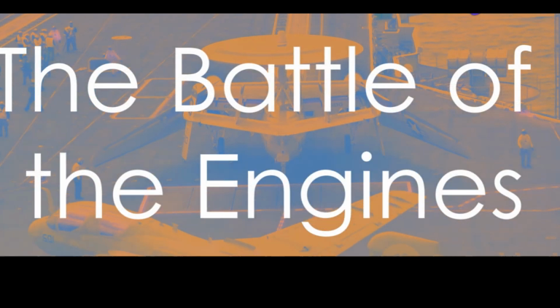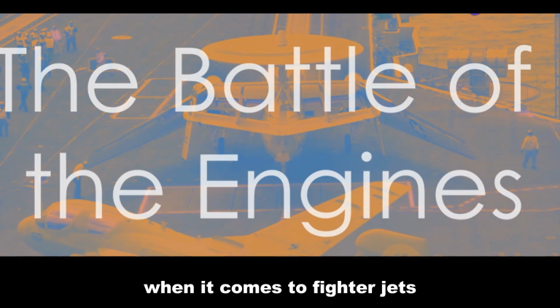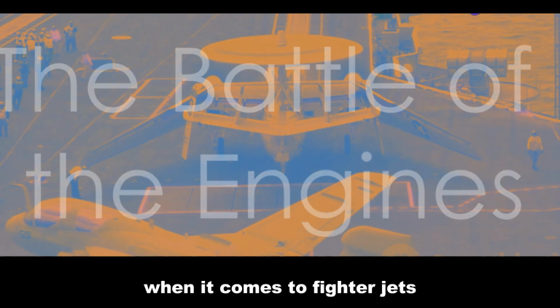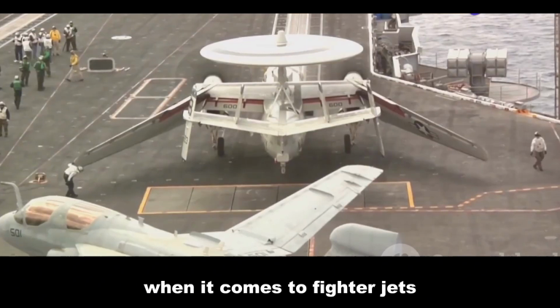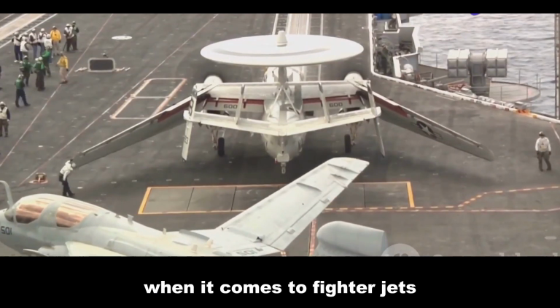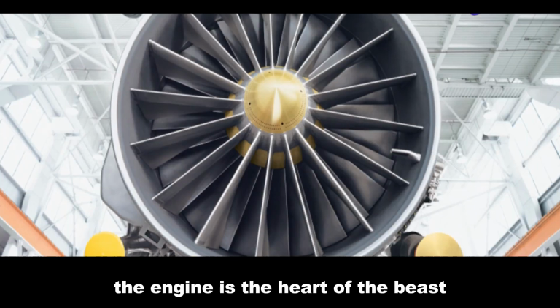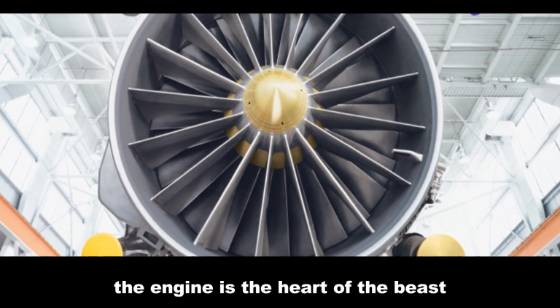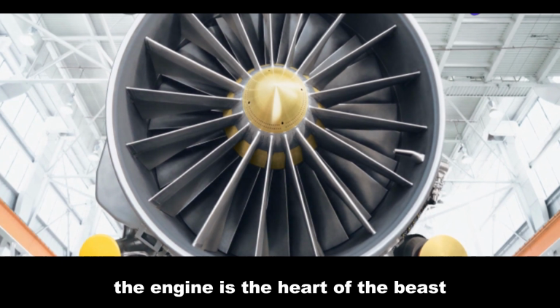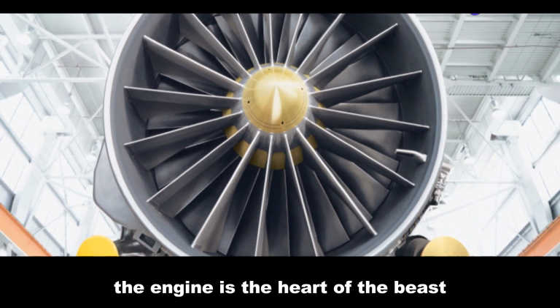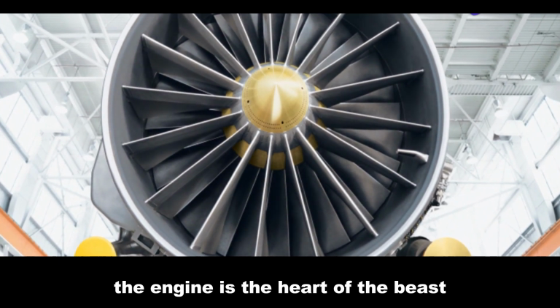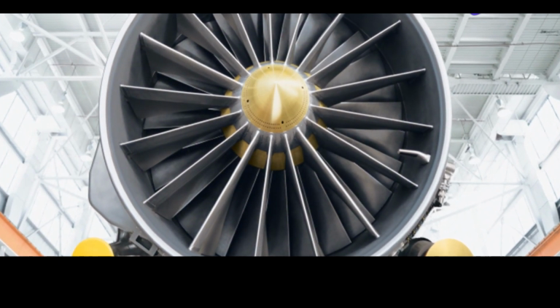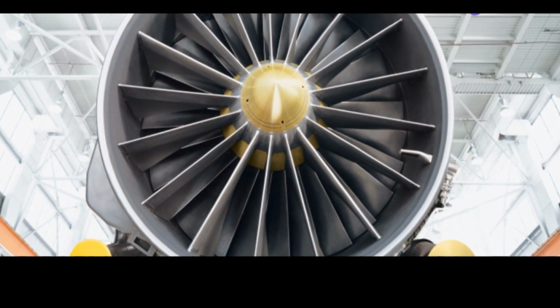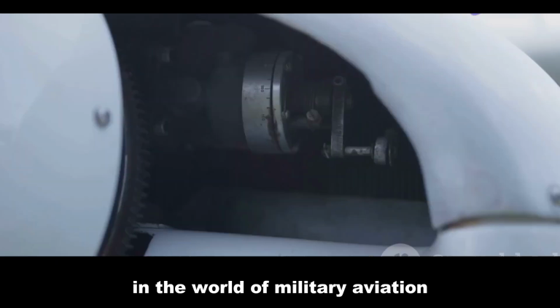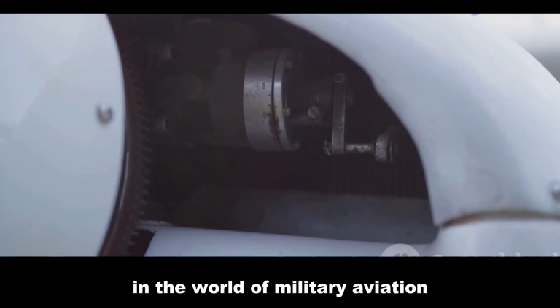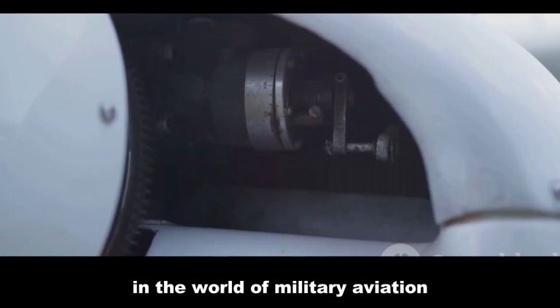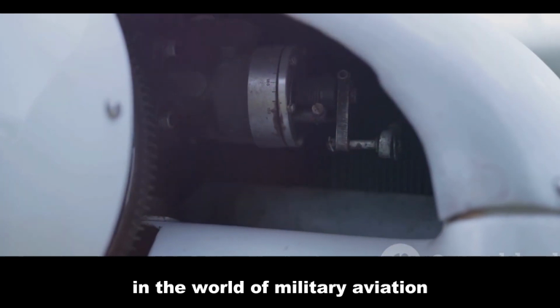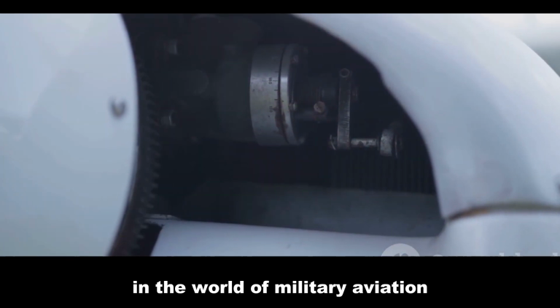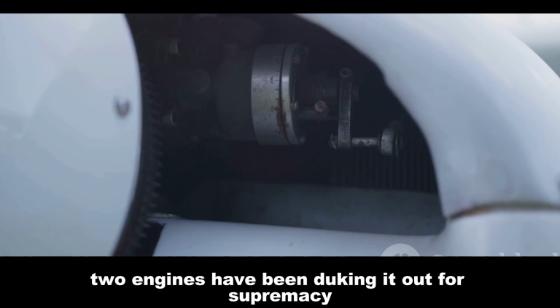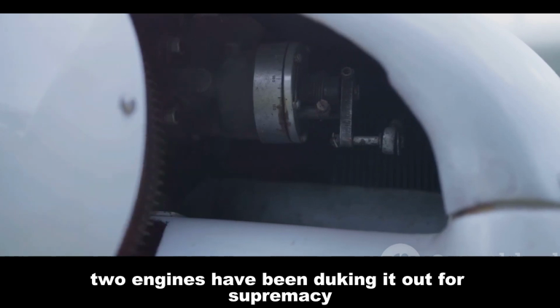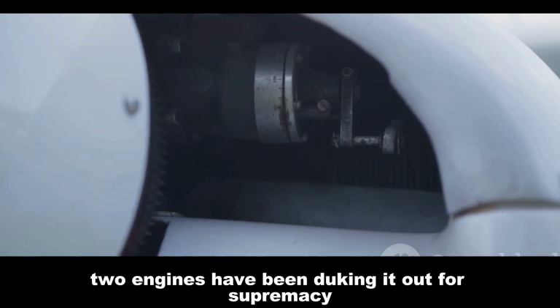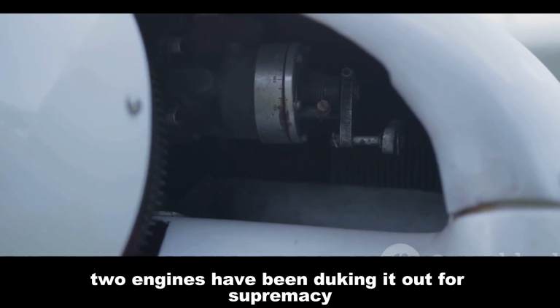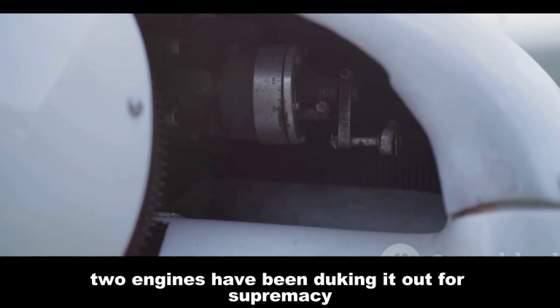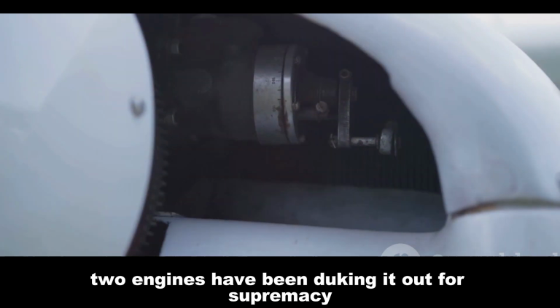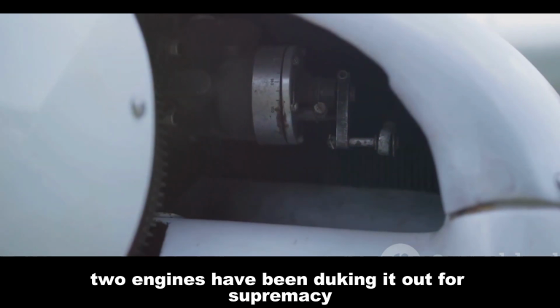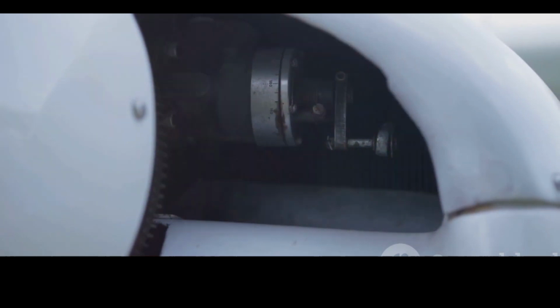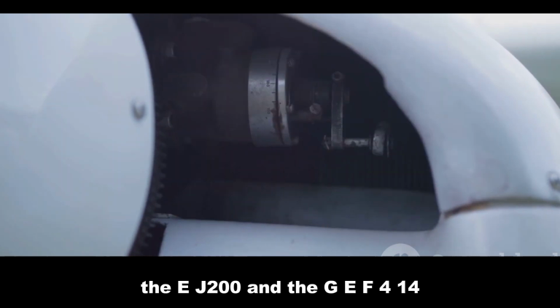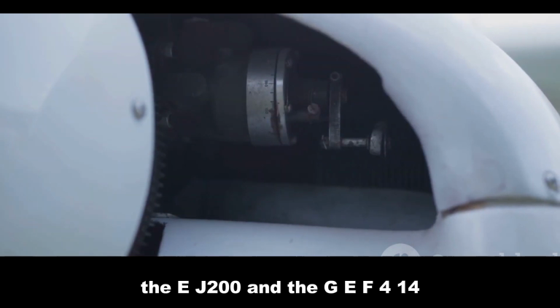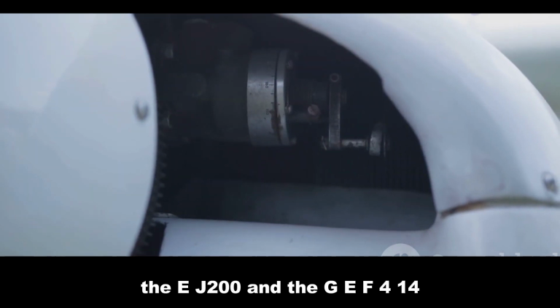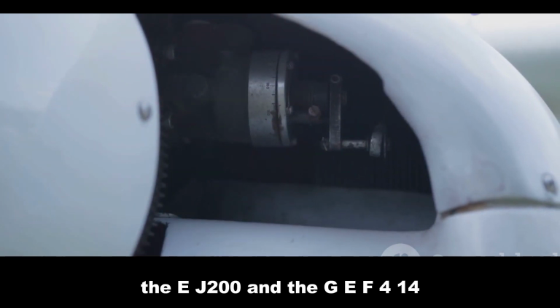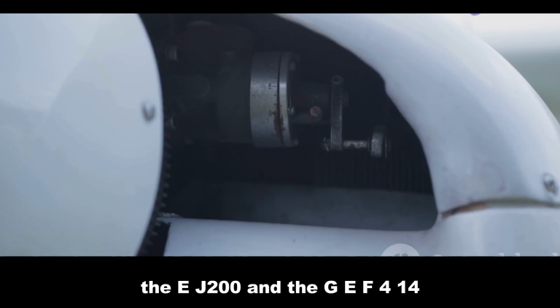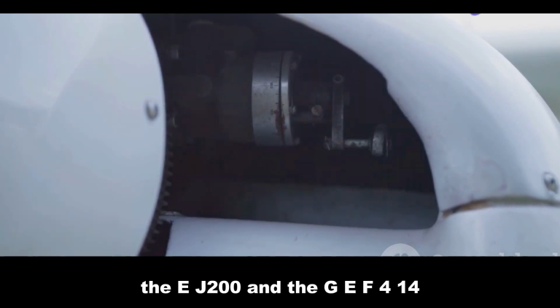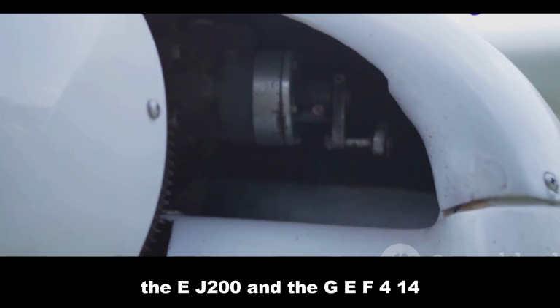When it comes to fighter jets, the engine is the heart of the beast. In the world of military aviation, two engines have been duking it out for supremacy: the EJ-200 and the GE F414.